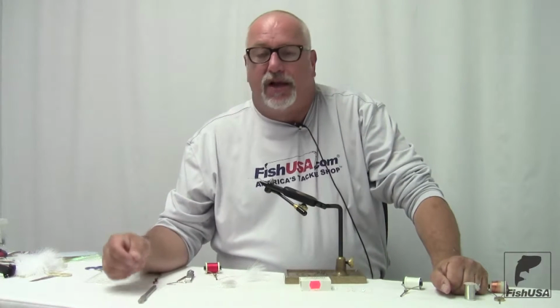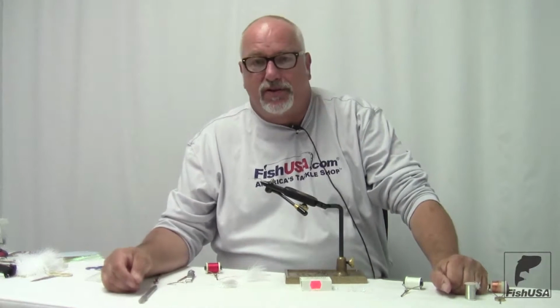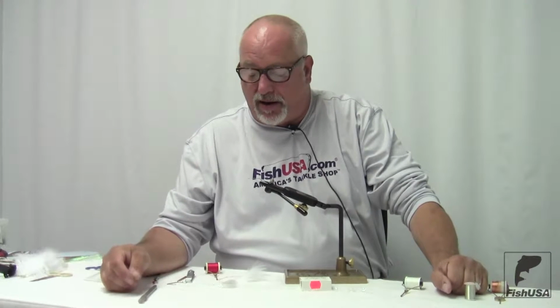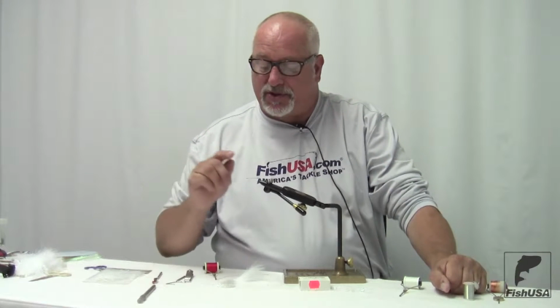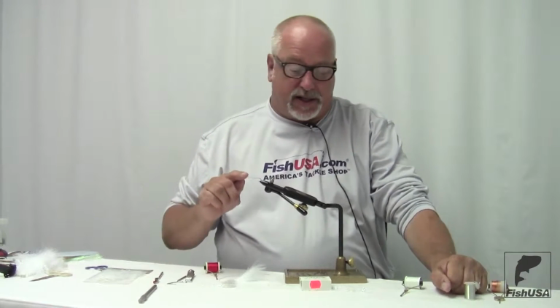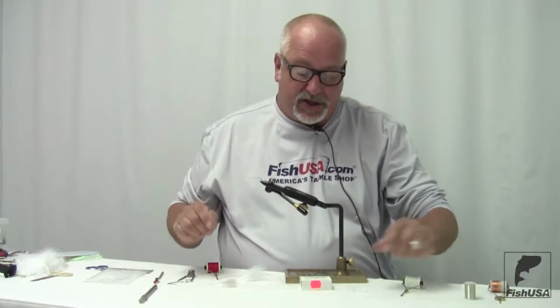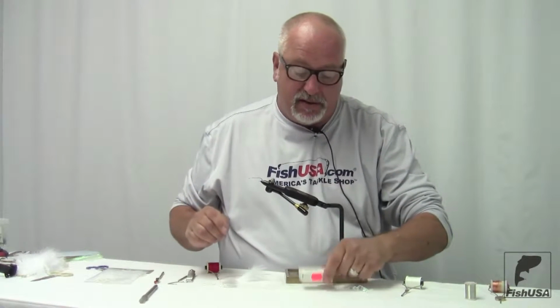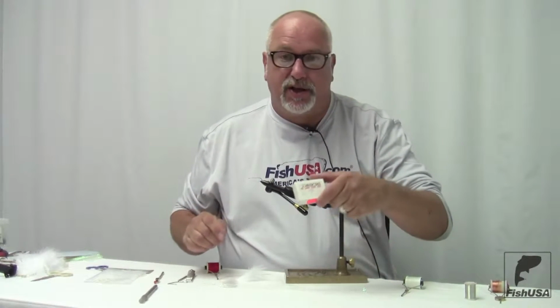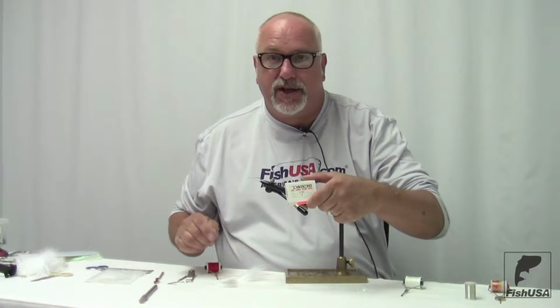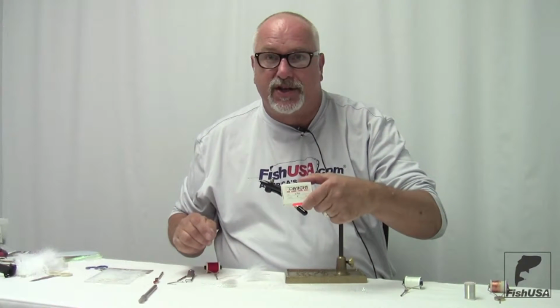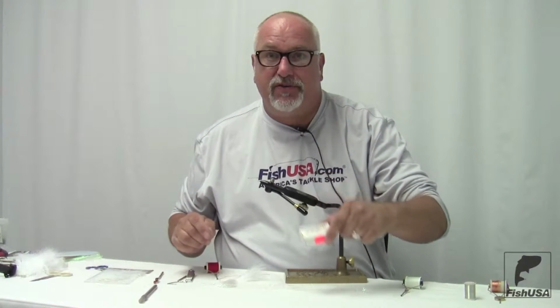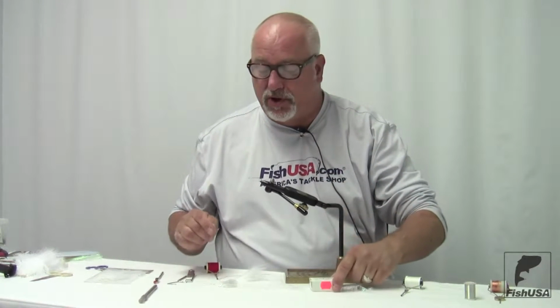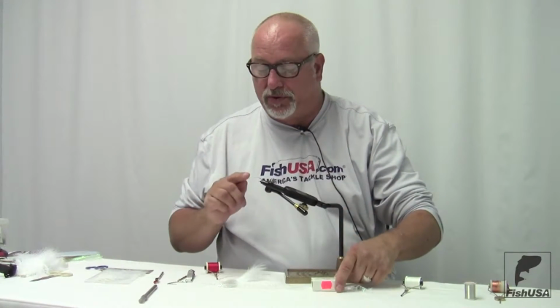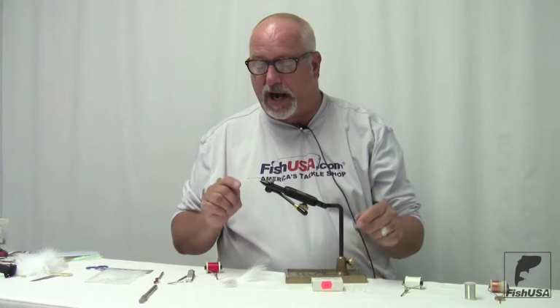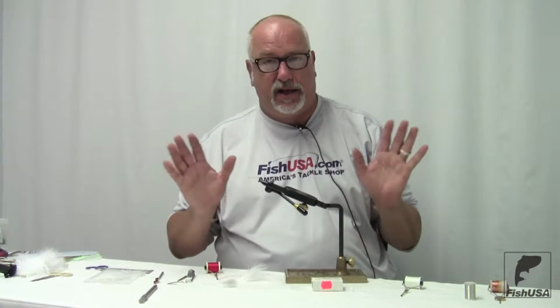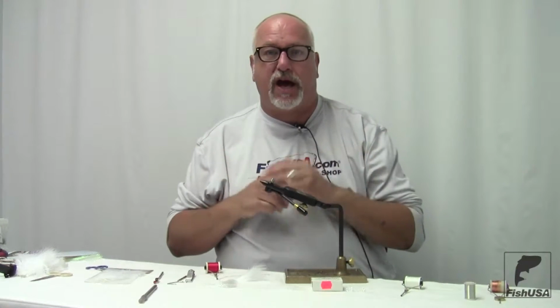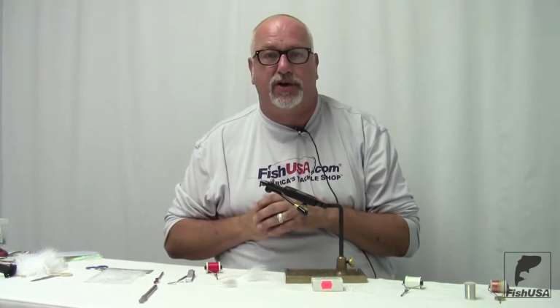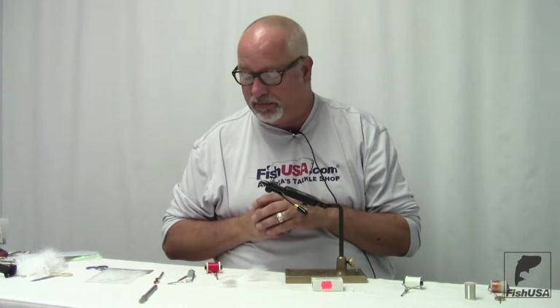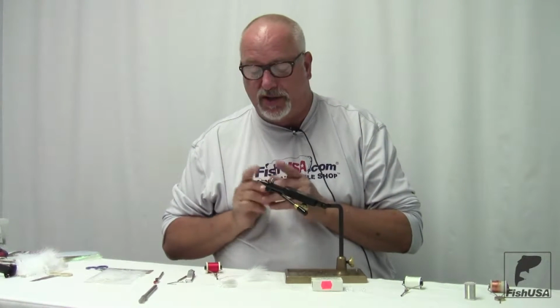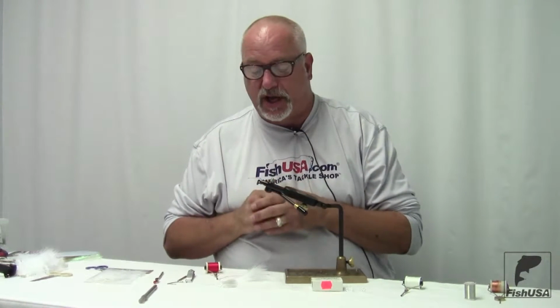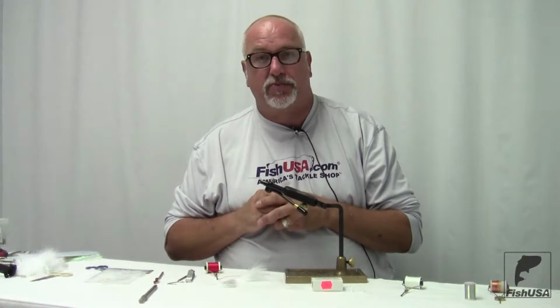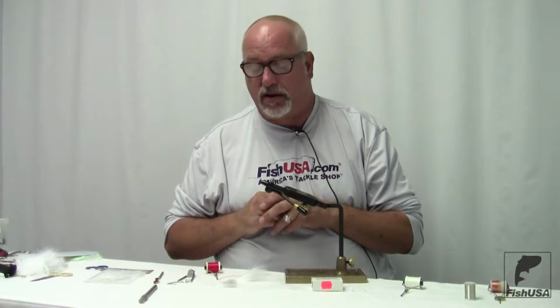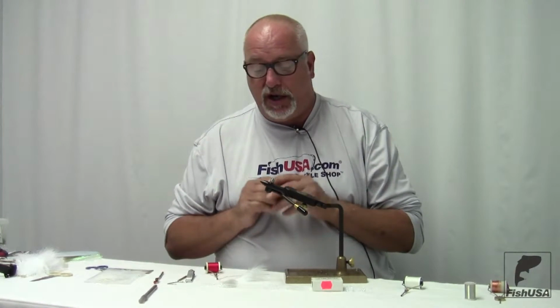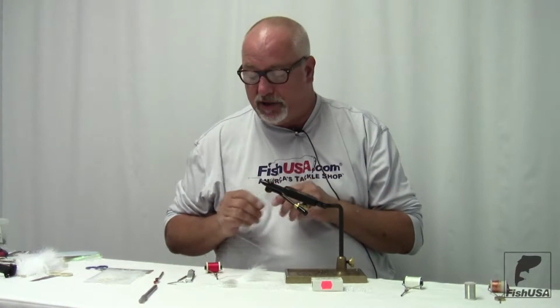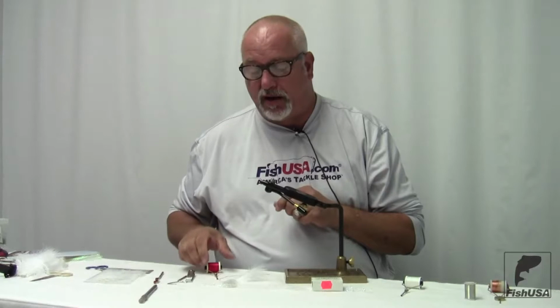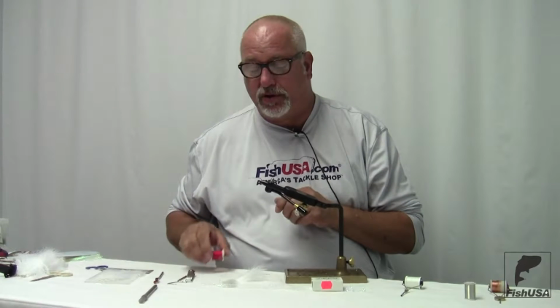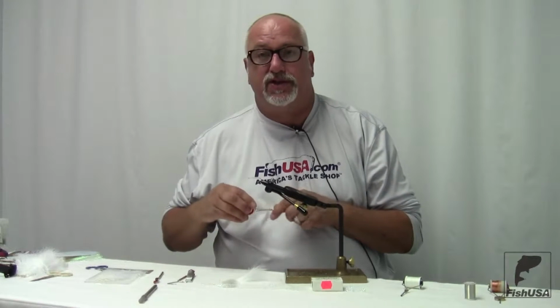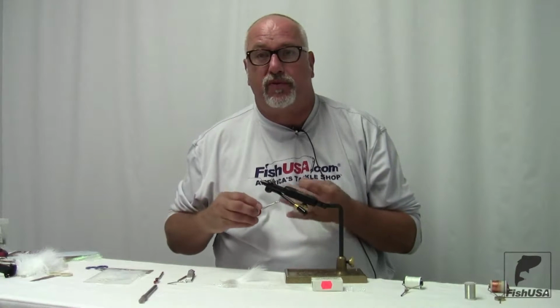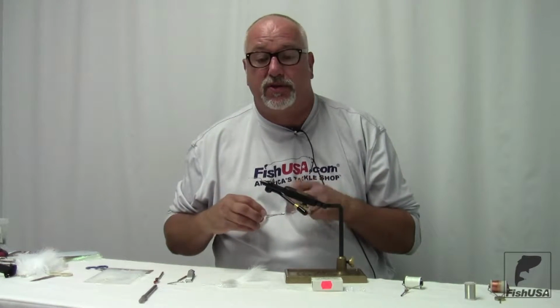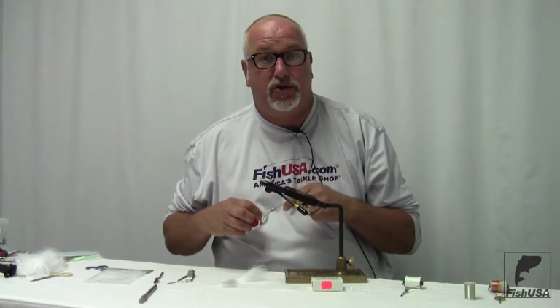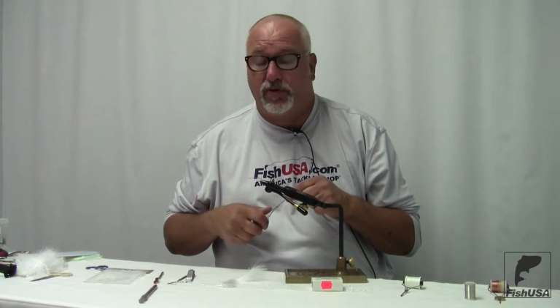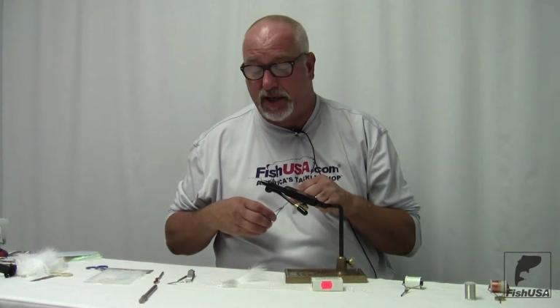To start this pattern I'm going to select a Daiichi 1750 streamer hook with a straight eye — a down eye is fine as well. This is a size 6 pattern, and you can tie this pattern on hook sizes anywhere from a size 2 down to about a 10.